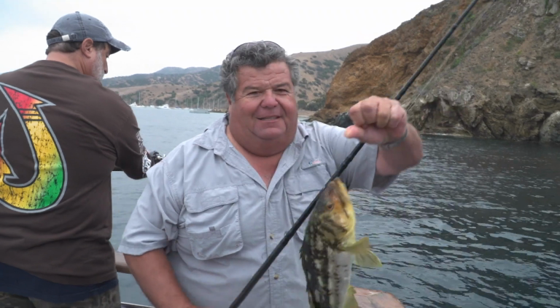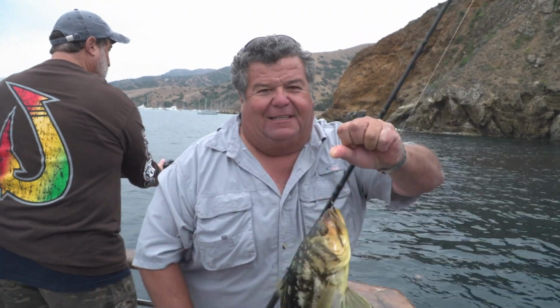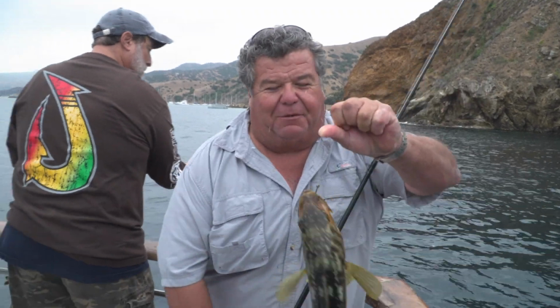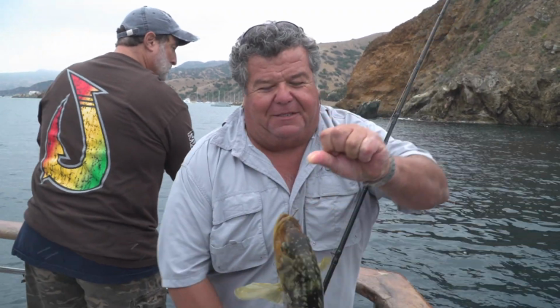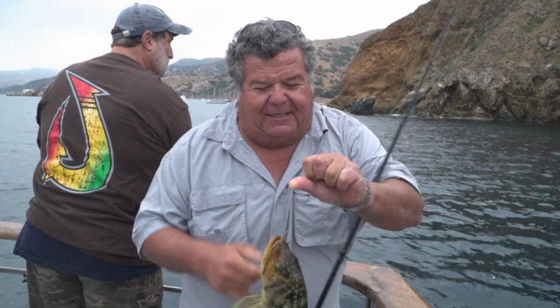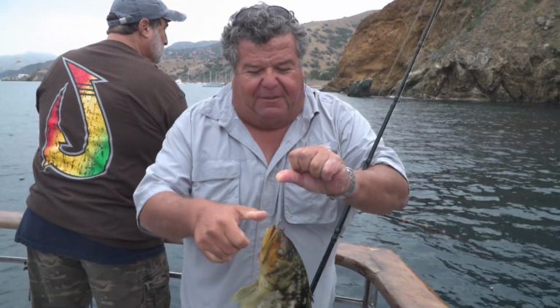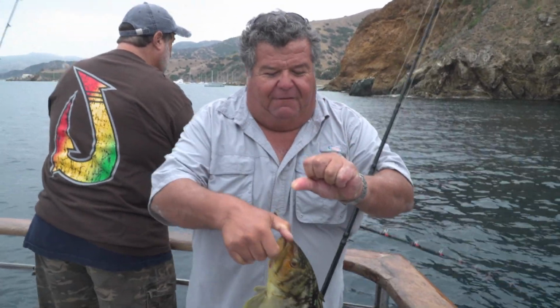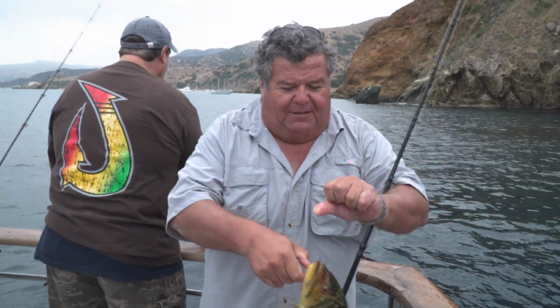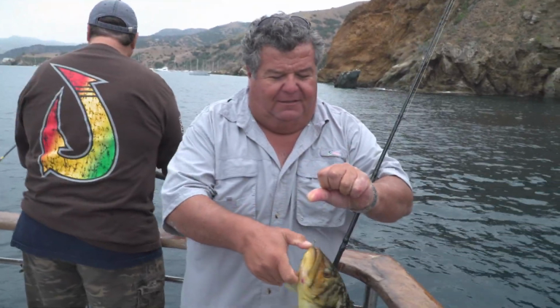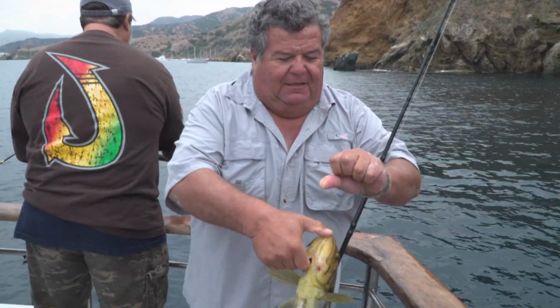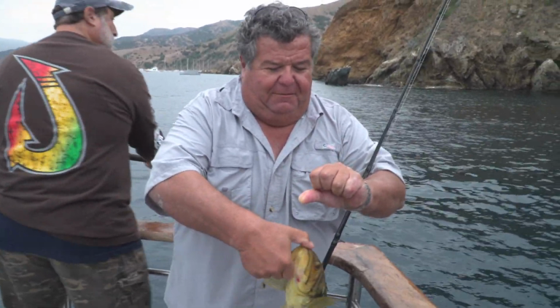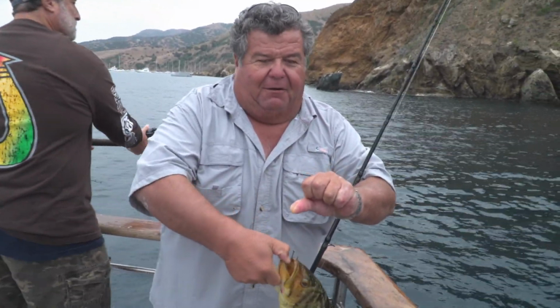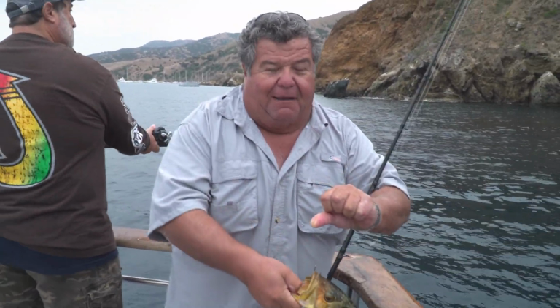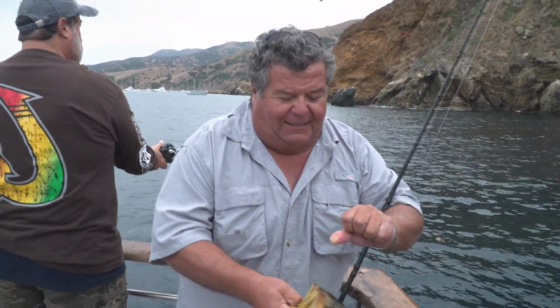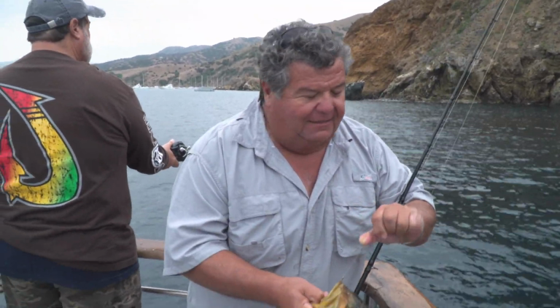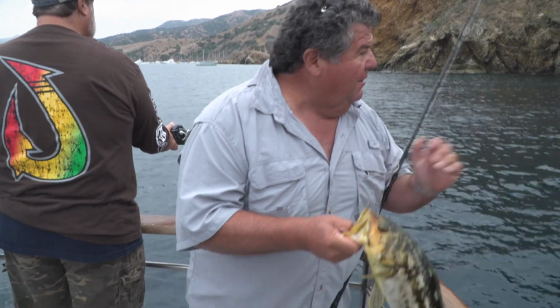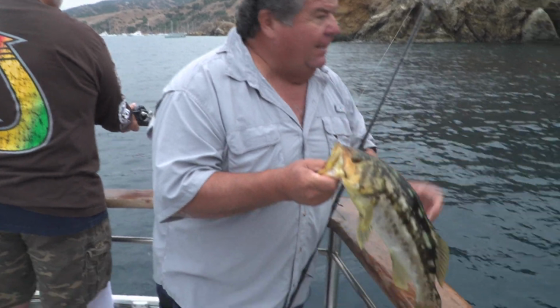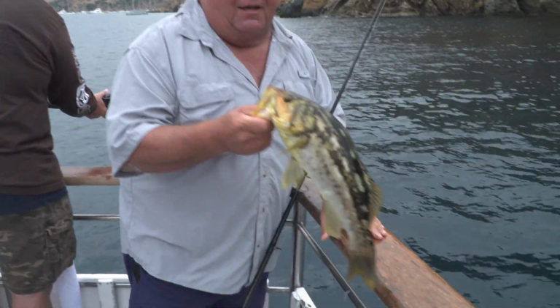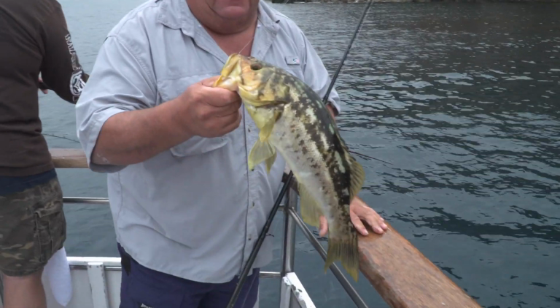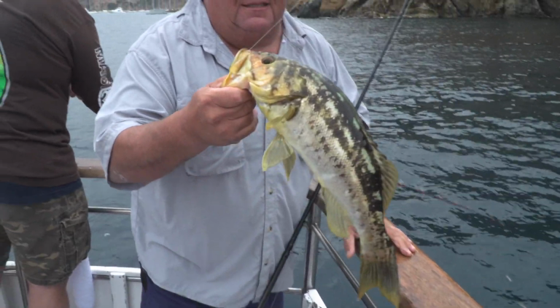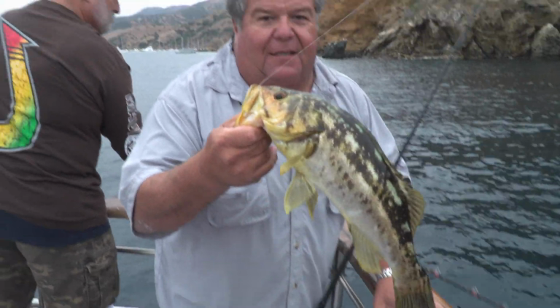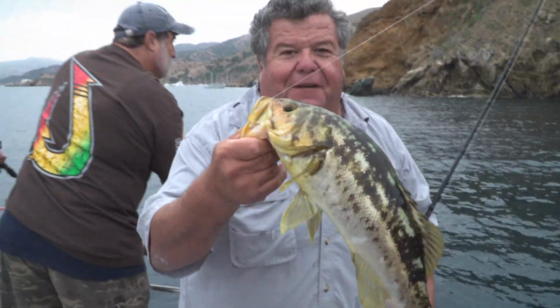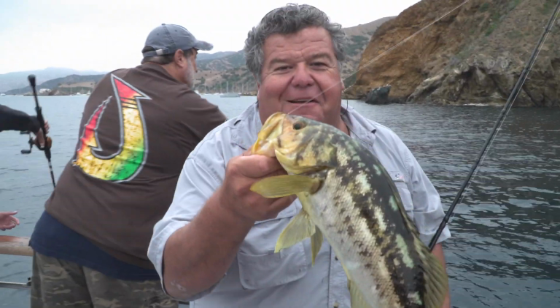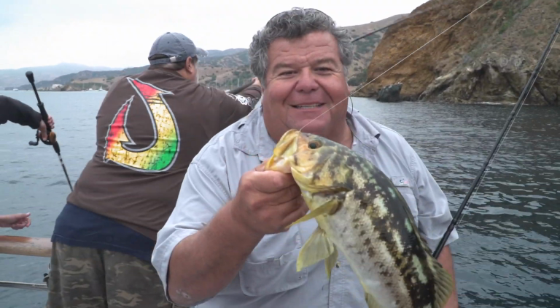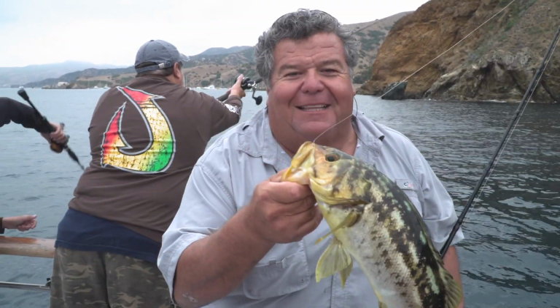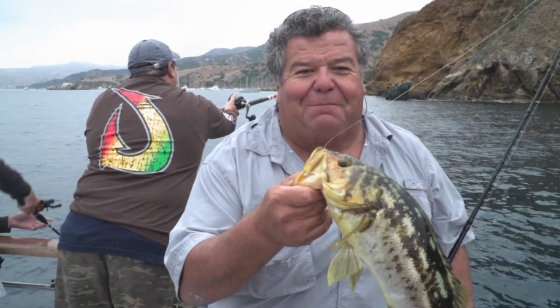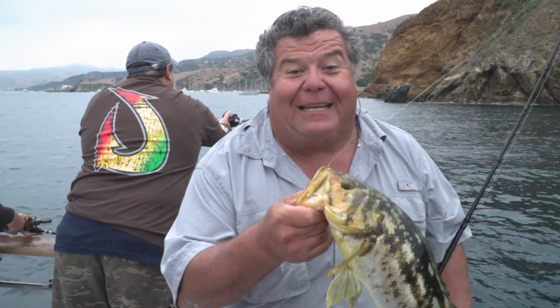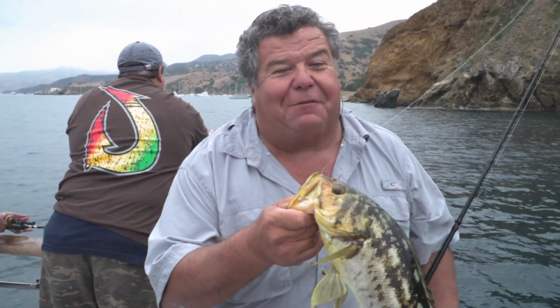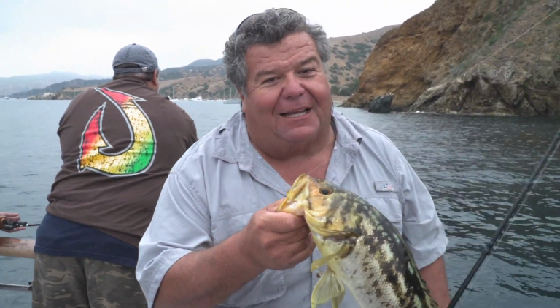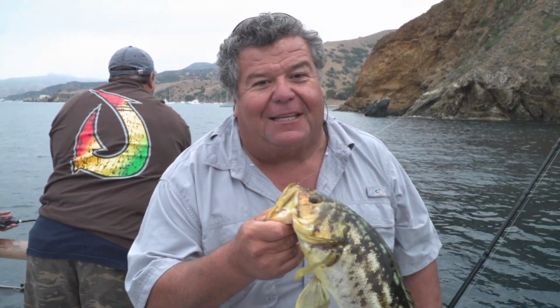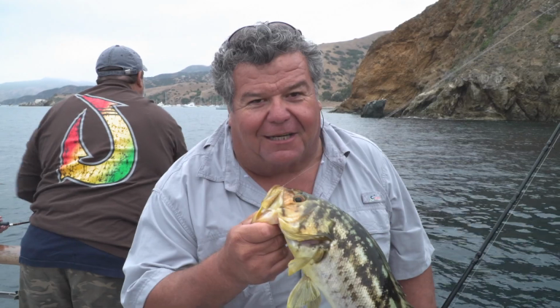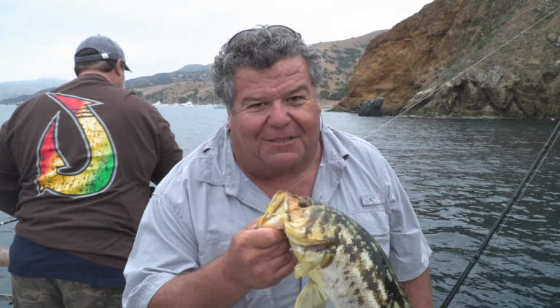So this is what we're going to be doing today aboard the Gale Force. We're going to be throwing live baits right here along the island, looking for calico bass like this, bonita, and if we get lucky, a yellowtail or two.